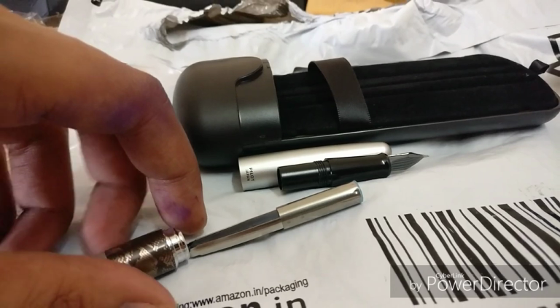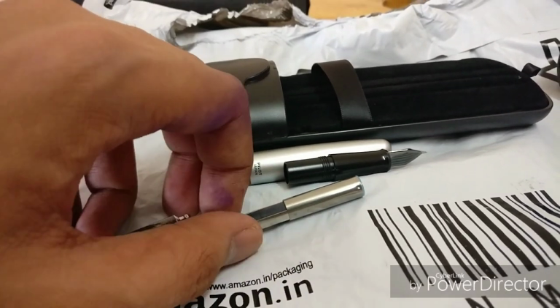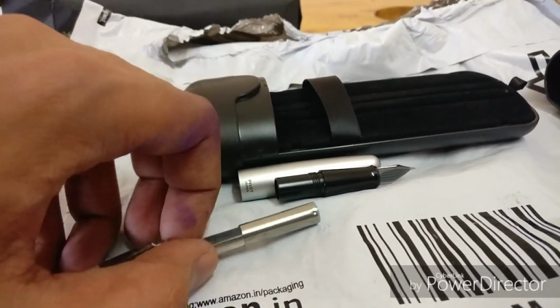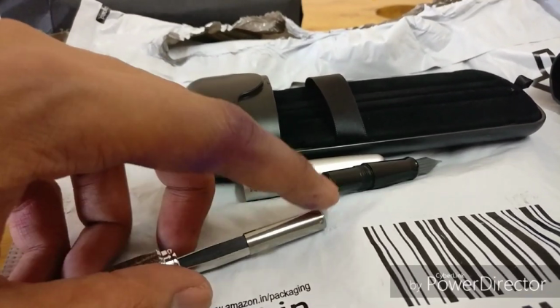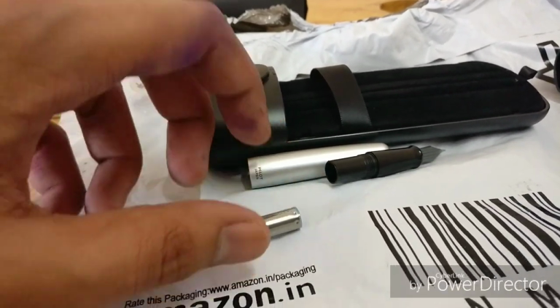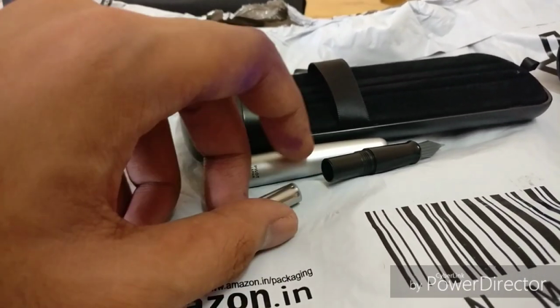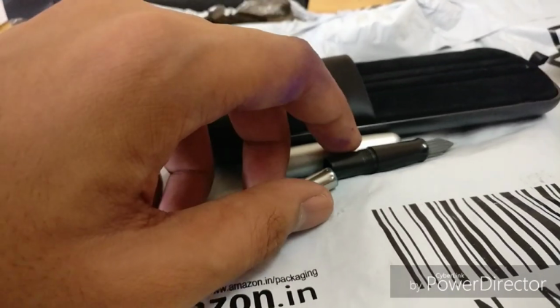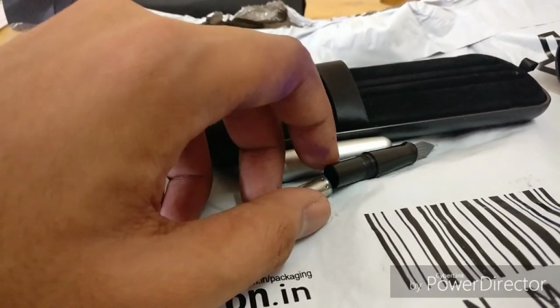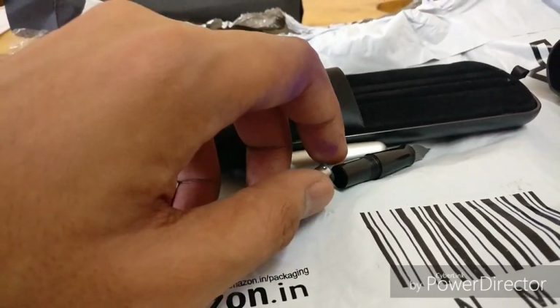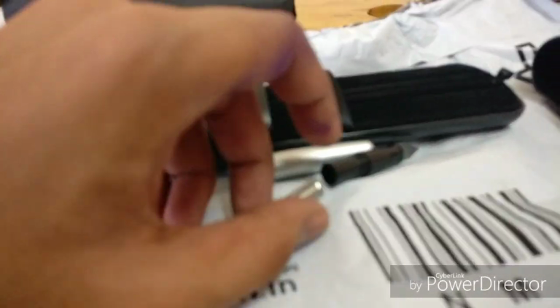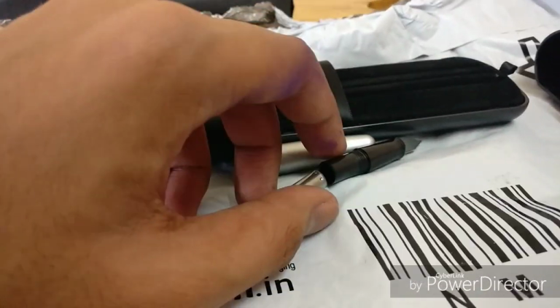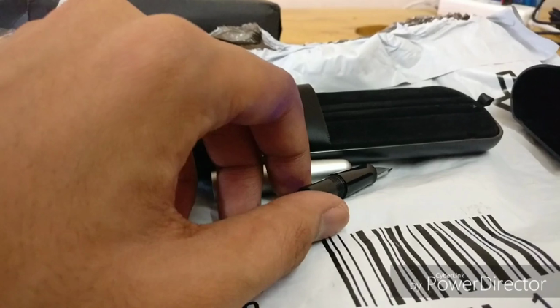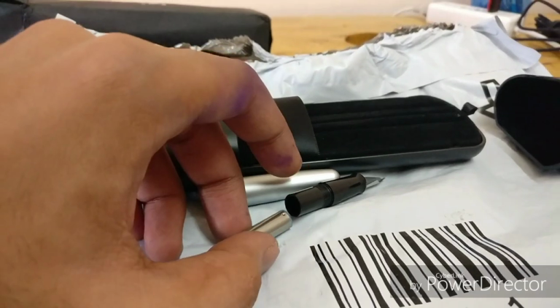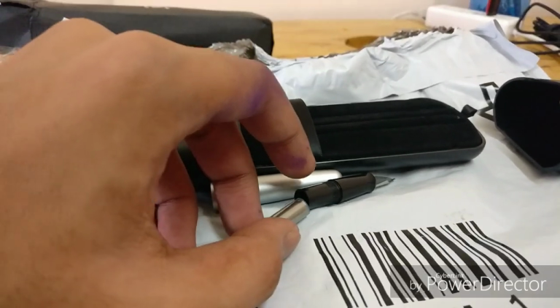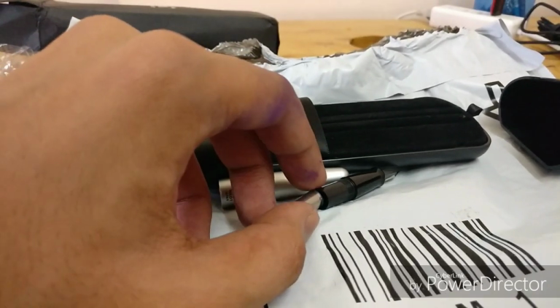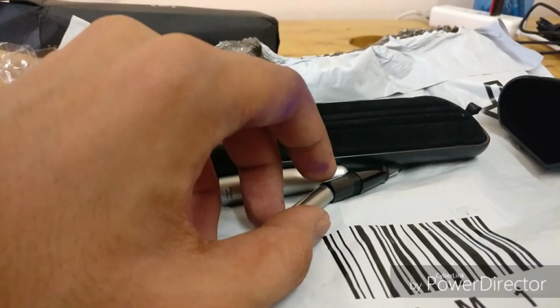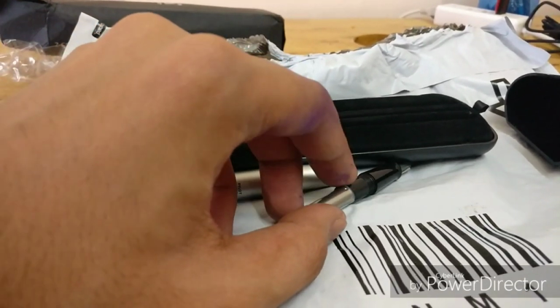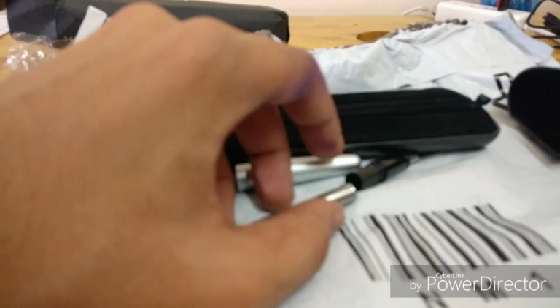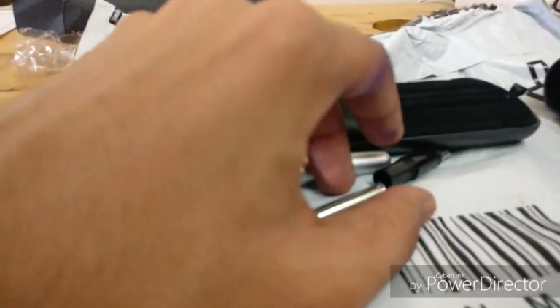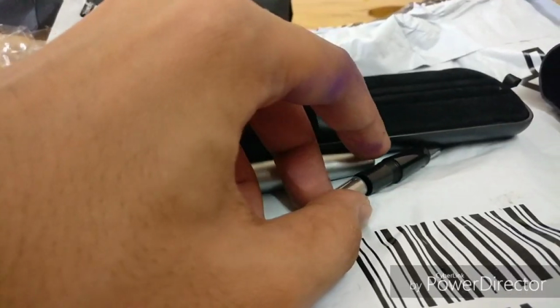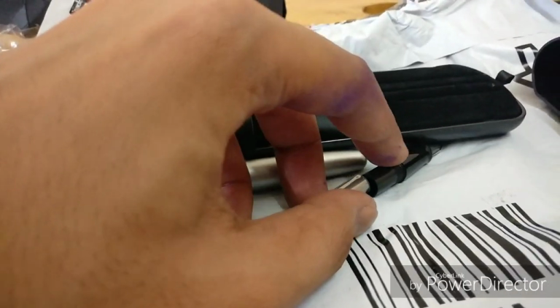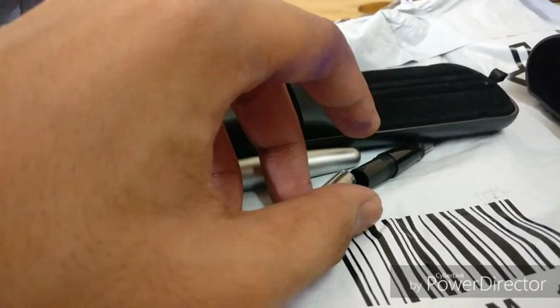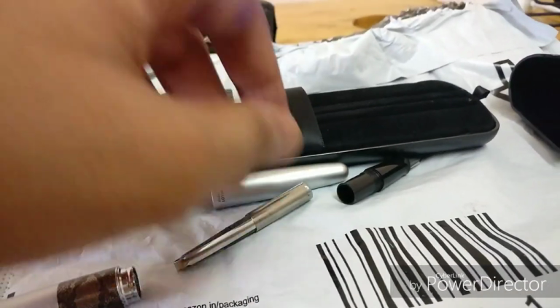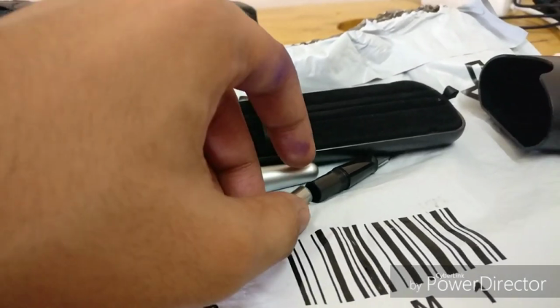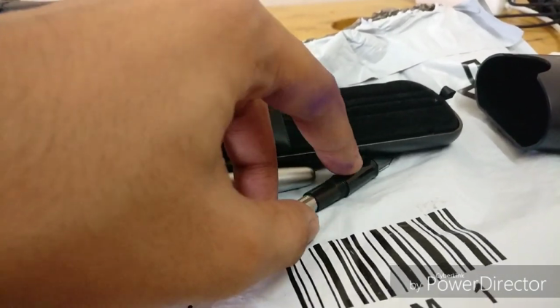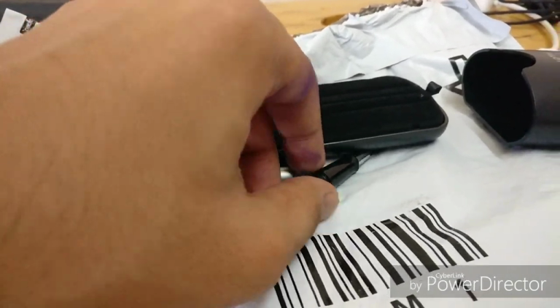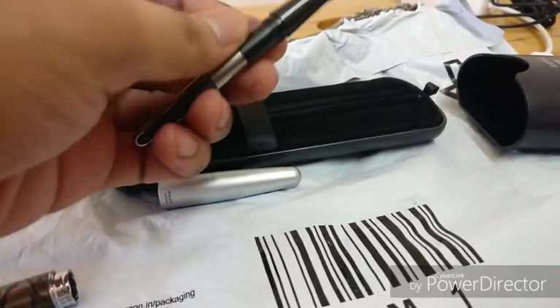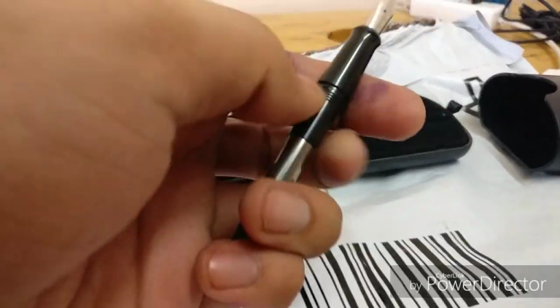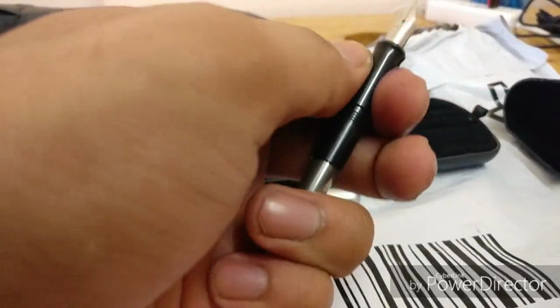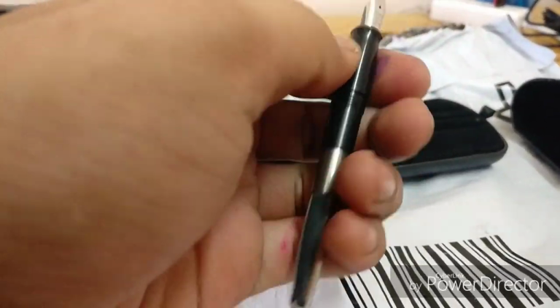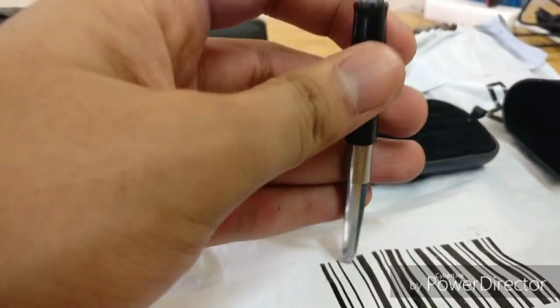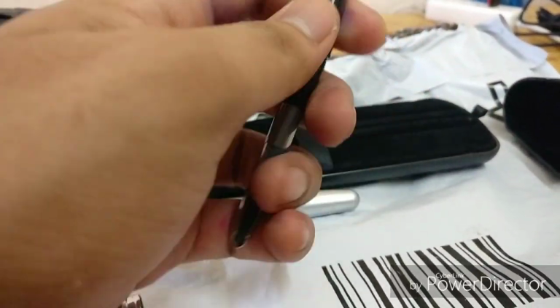The next follow-up will be the writing test. Let's see how it writes, because this happens to be one of the favorite fountain pens under the price bracket of 2000 Indian rupees in India.